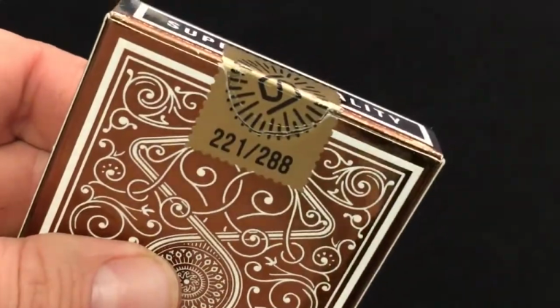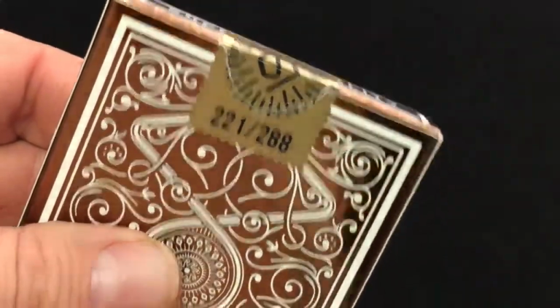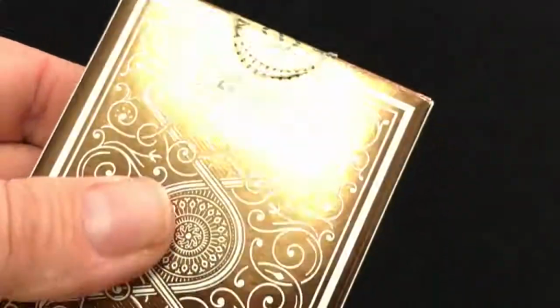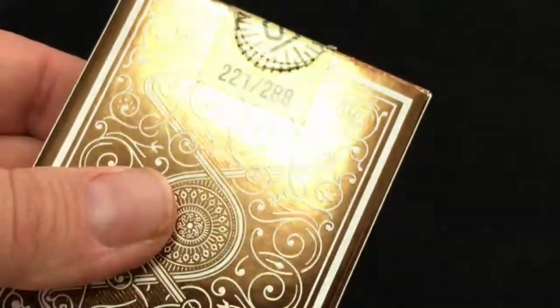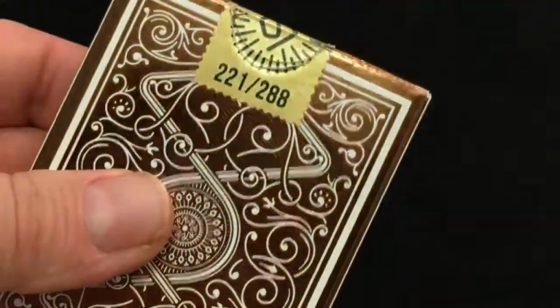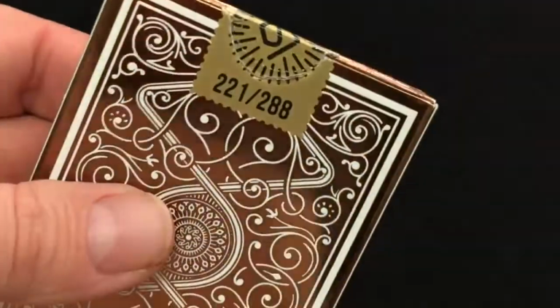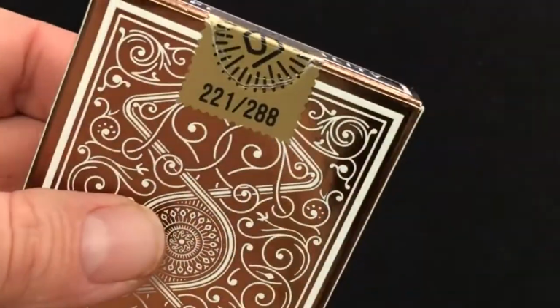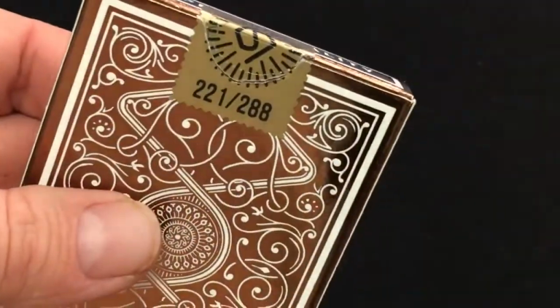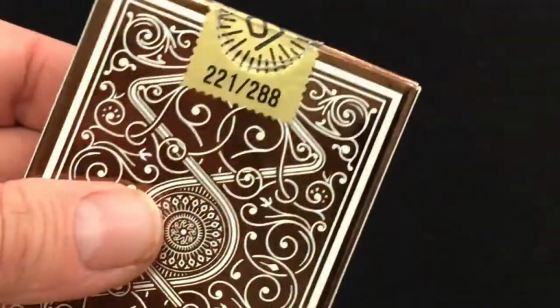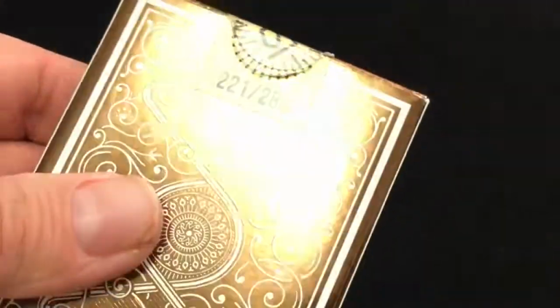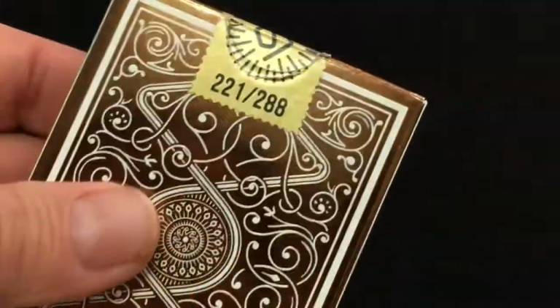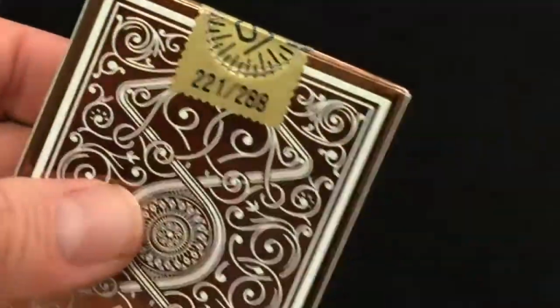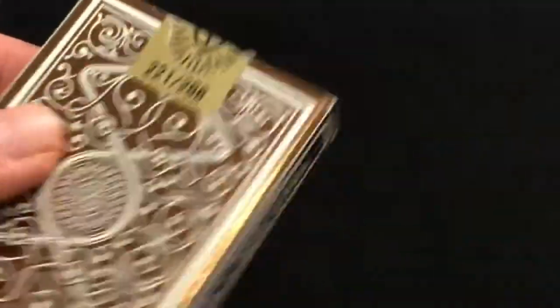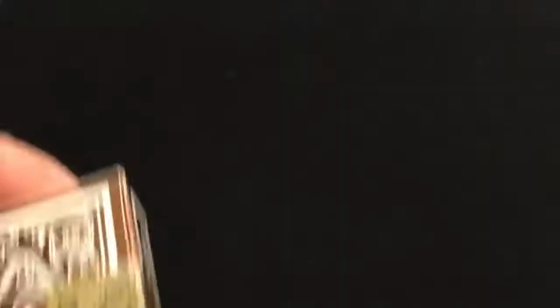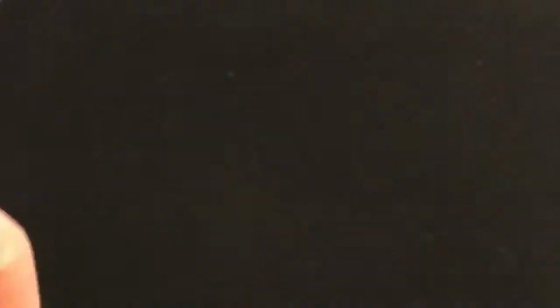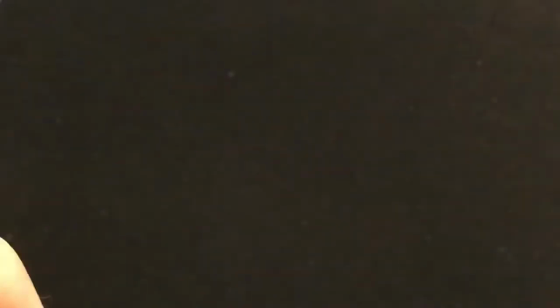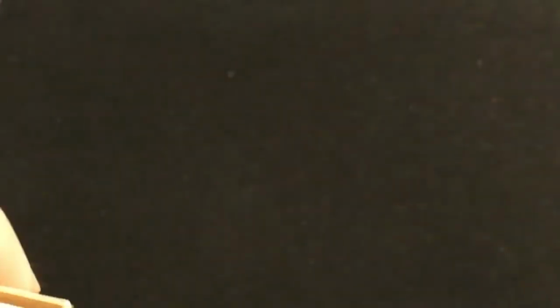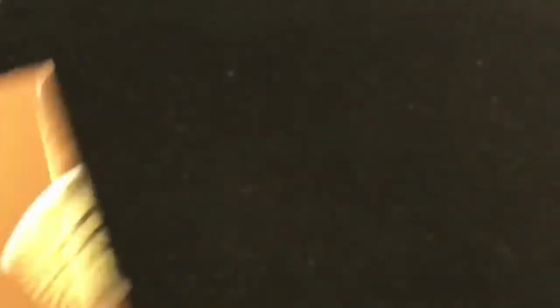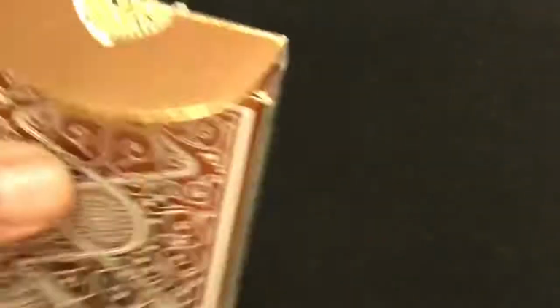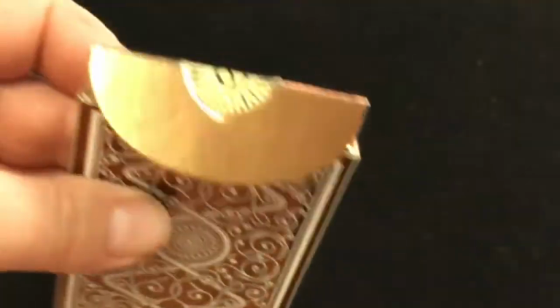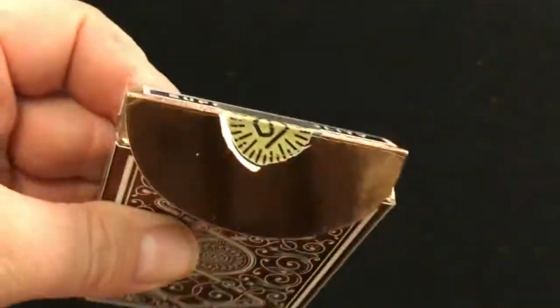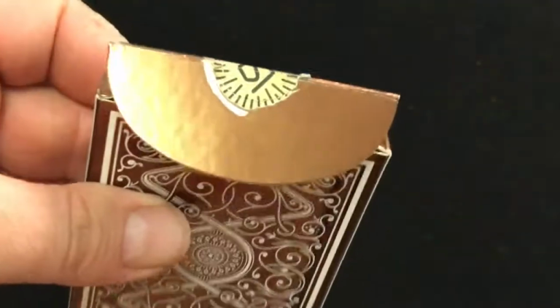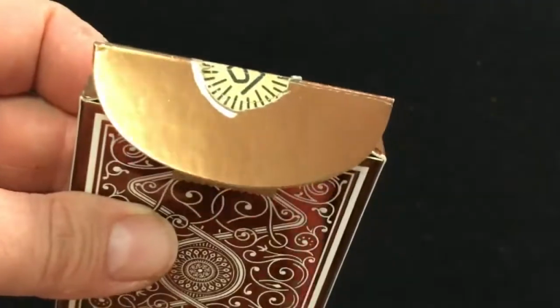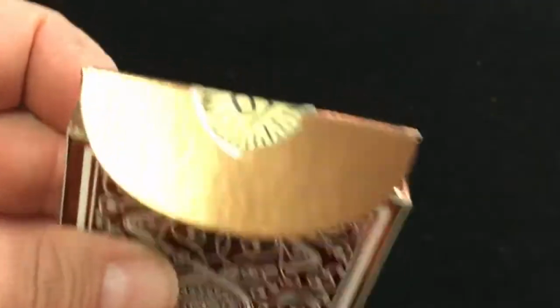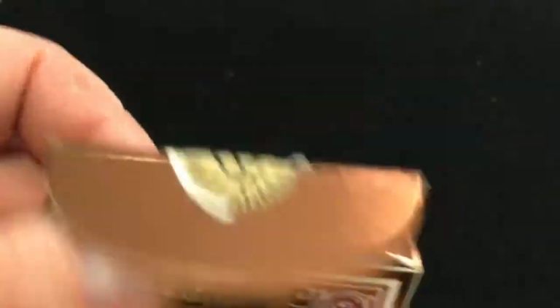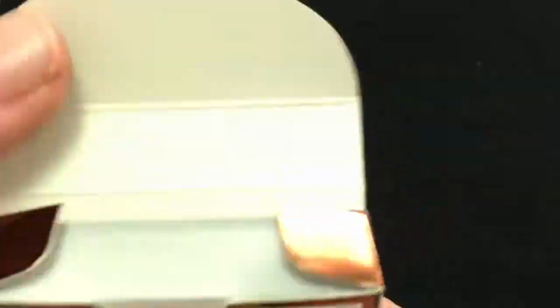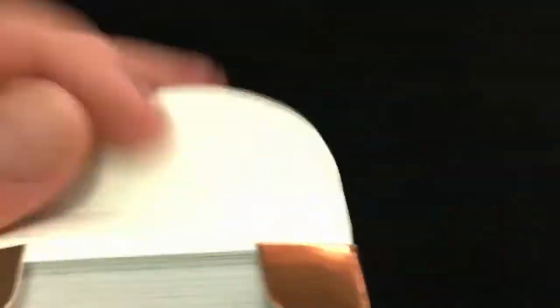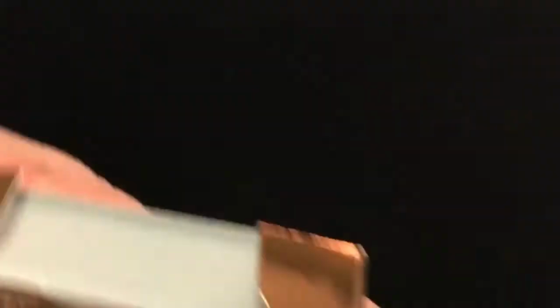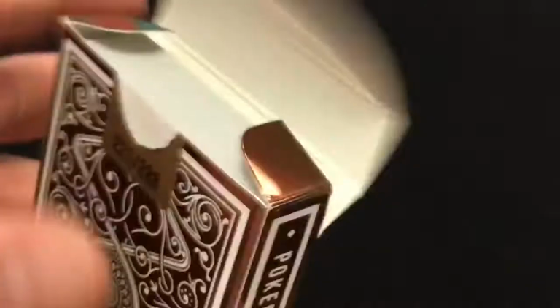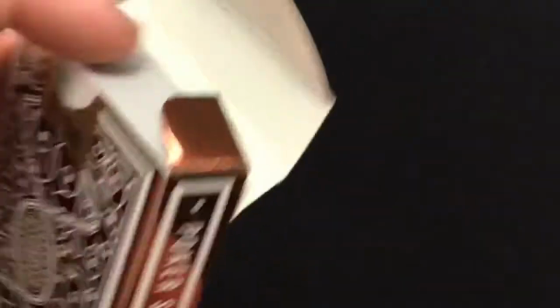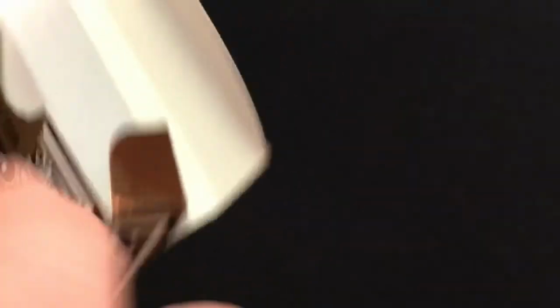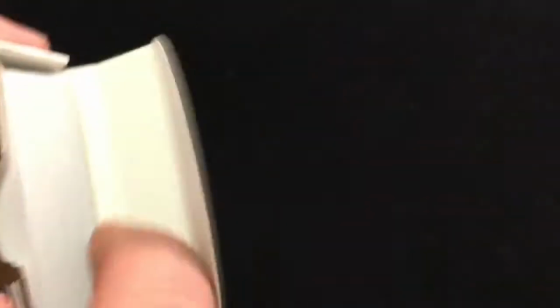There's a nice numbered seal with the Legends logo. It's a snap type seal. It's number 288 — that's how many were printed. I got T21.